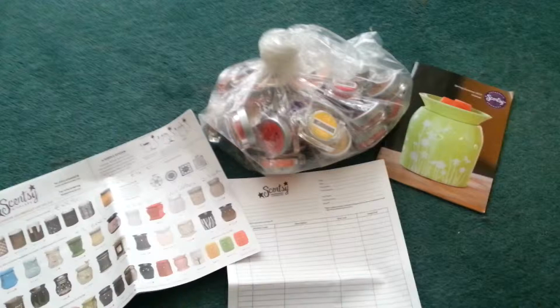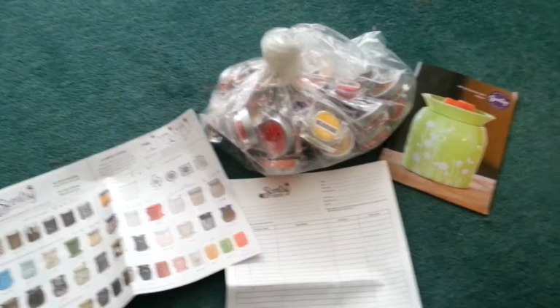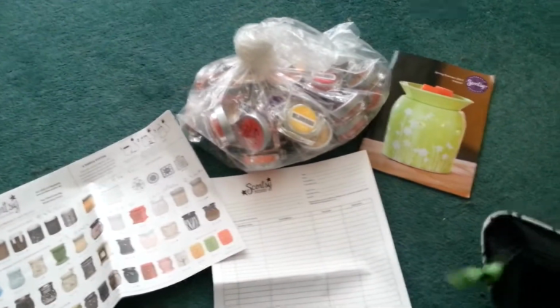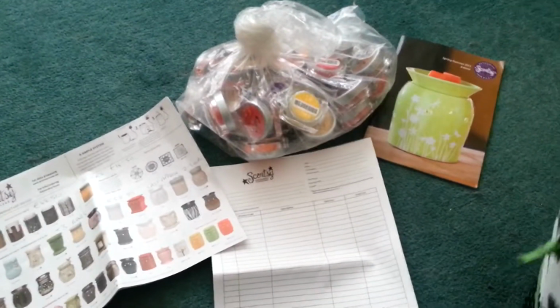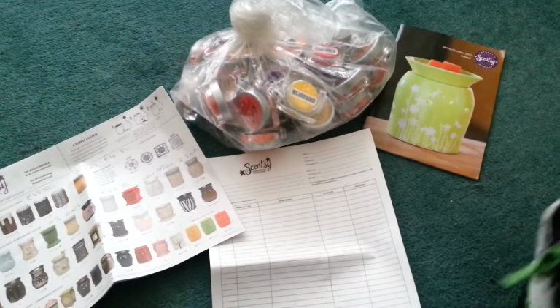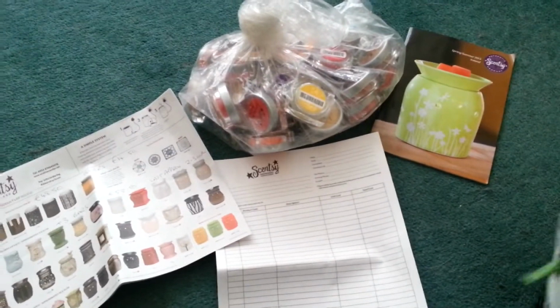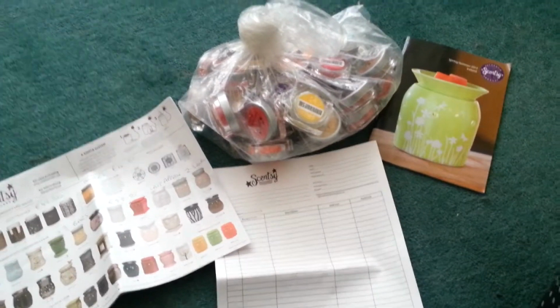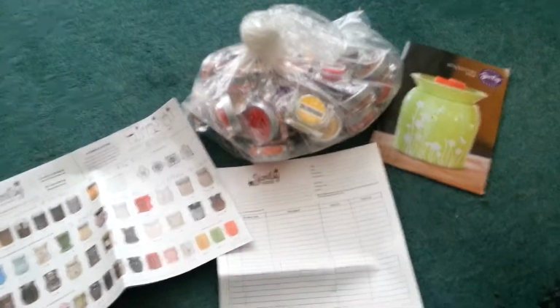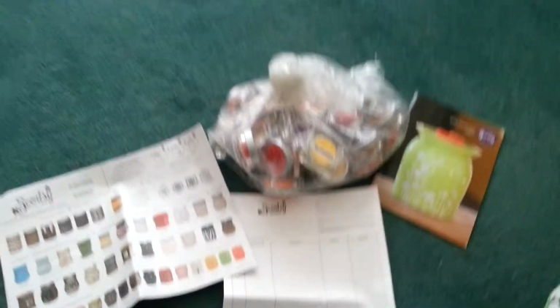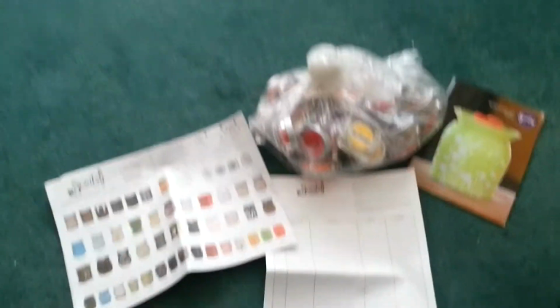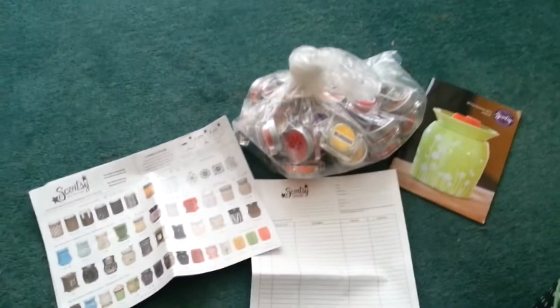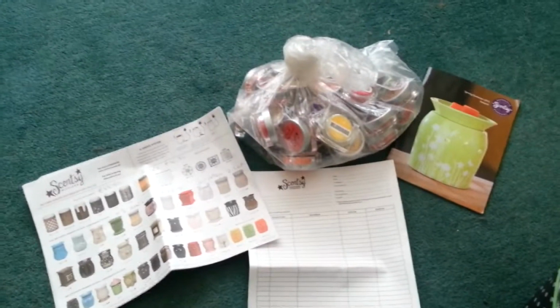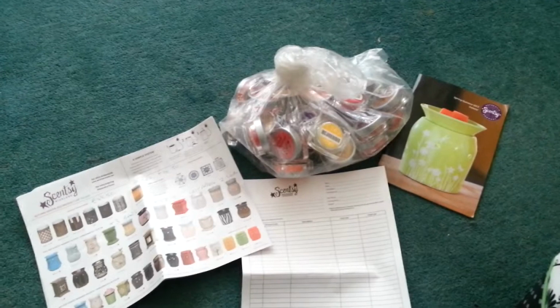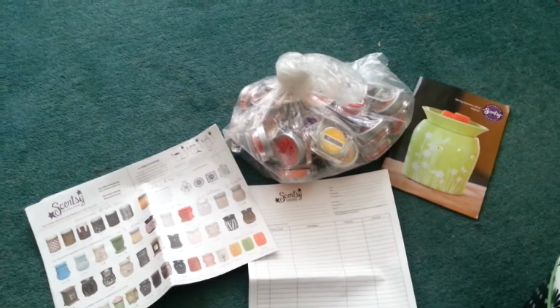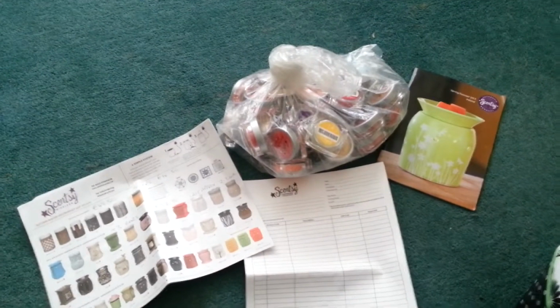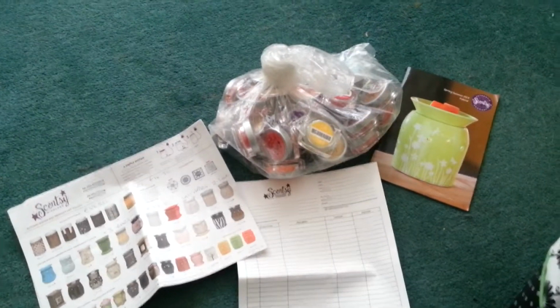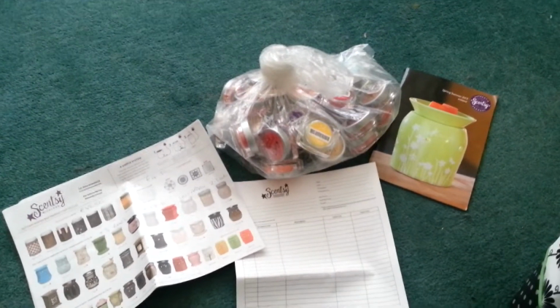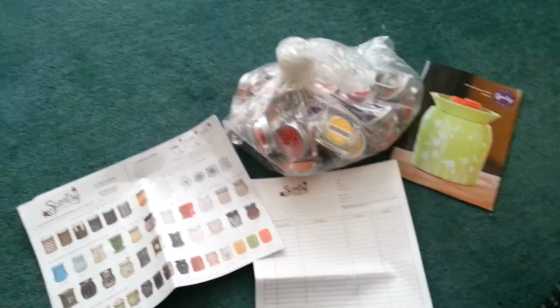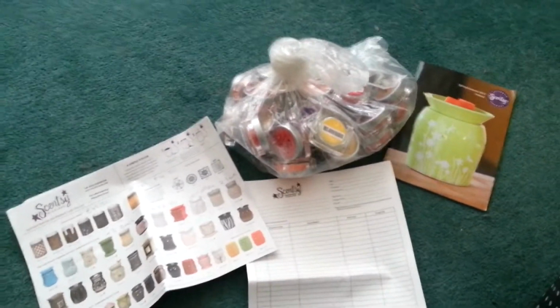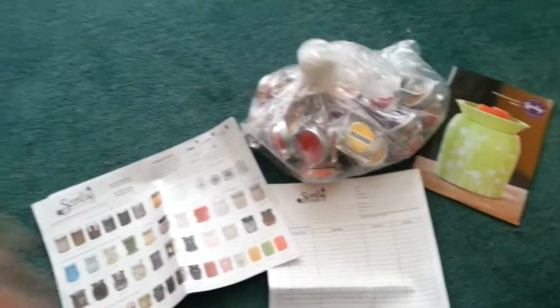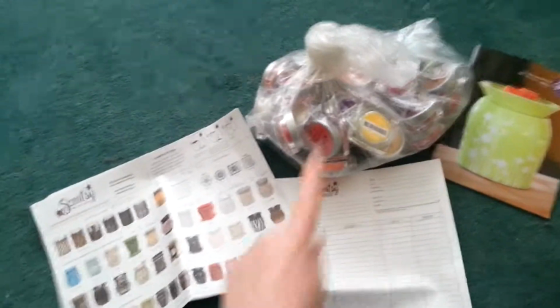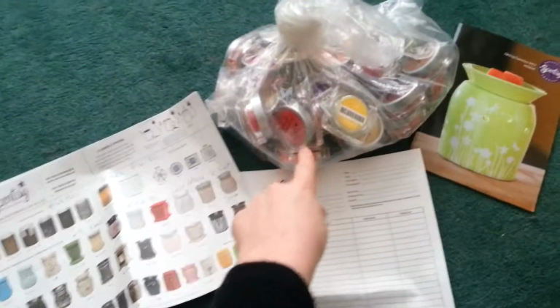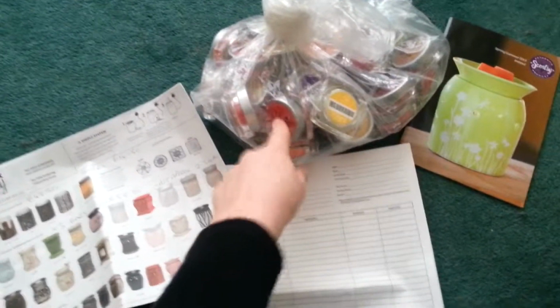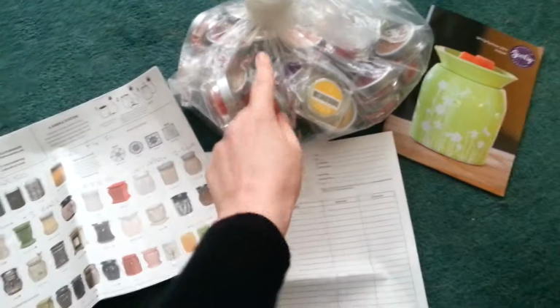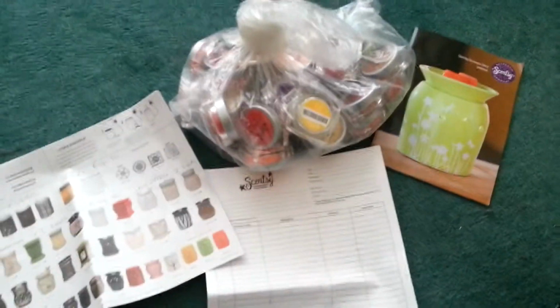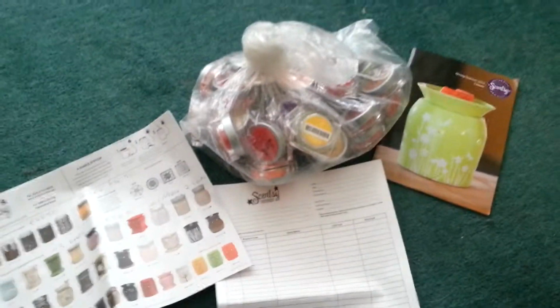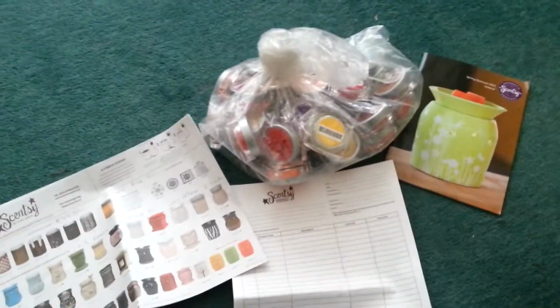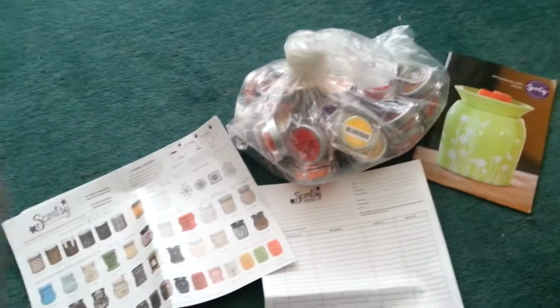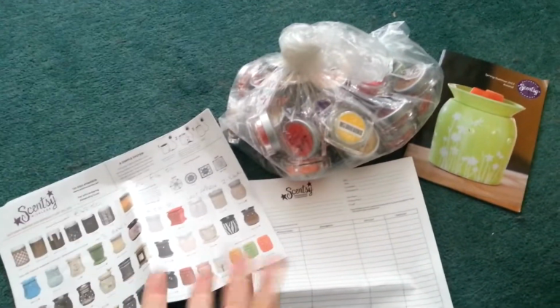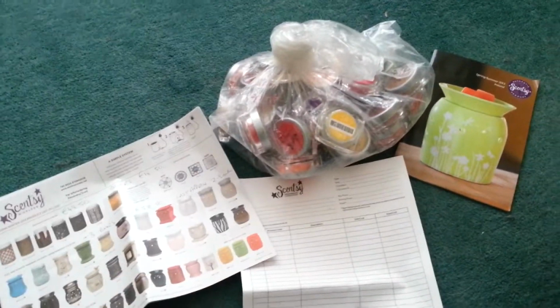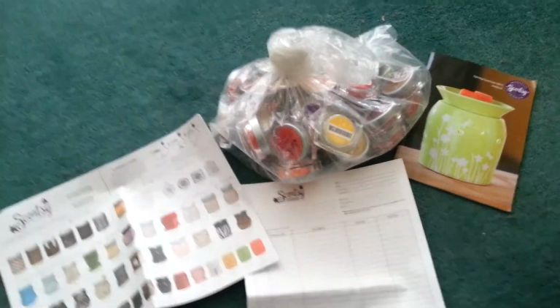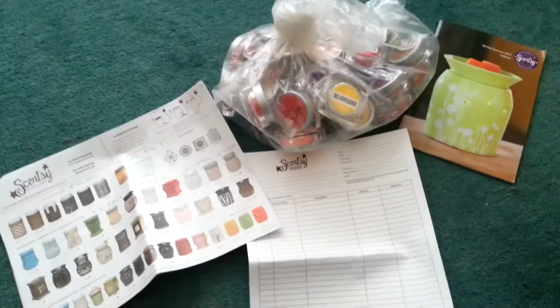Oh, and one final thing in the bottom of my bag, which I can't find here — we always pop in a bar of wax so that everybody can see what they're buying. Because remember, you're not buying these tiny testers when you shop with us, you're buying the great big bars. So that's it.